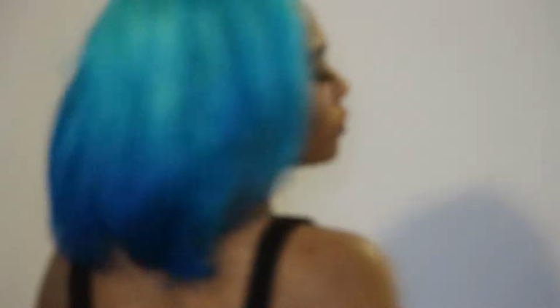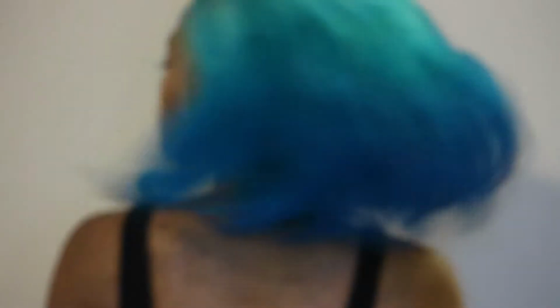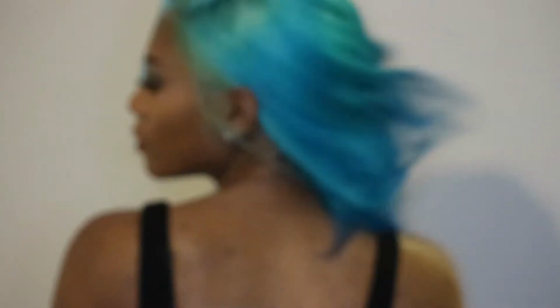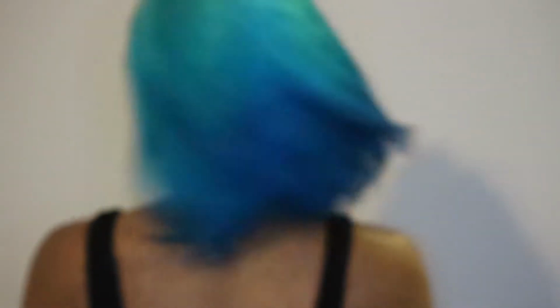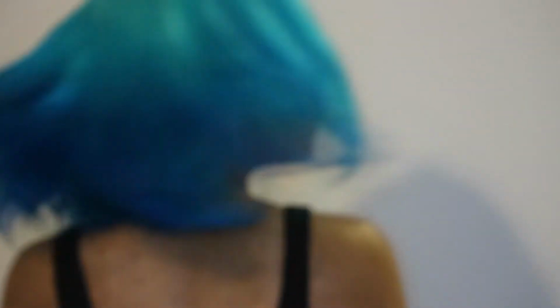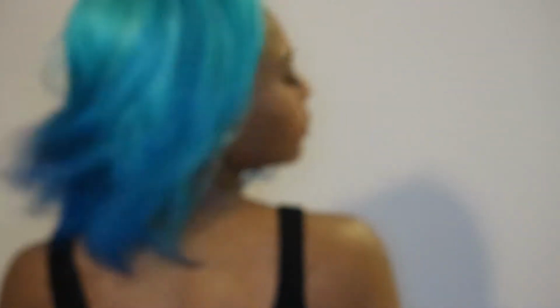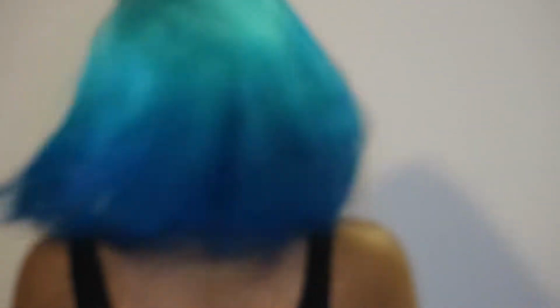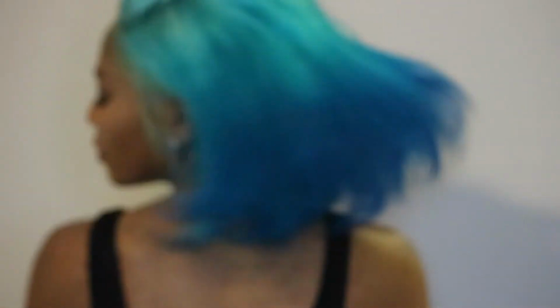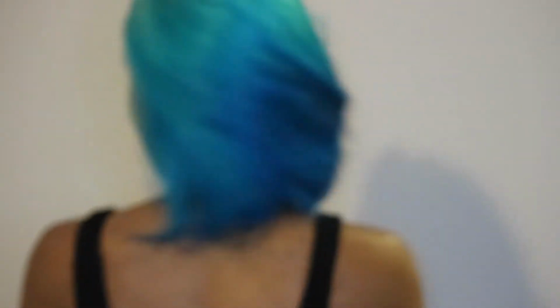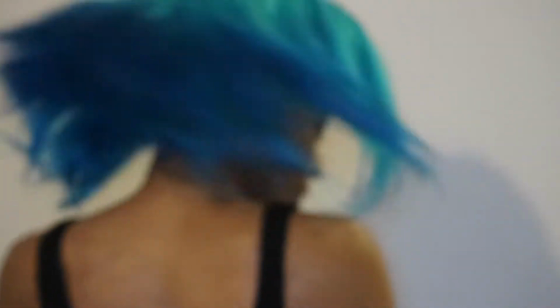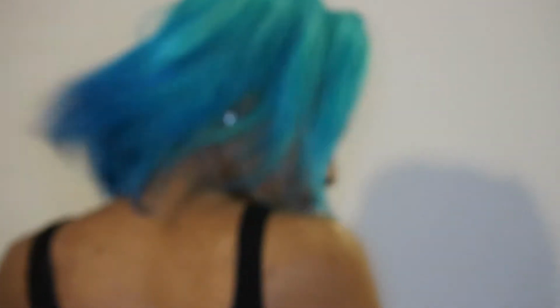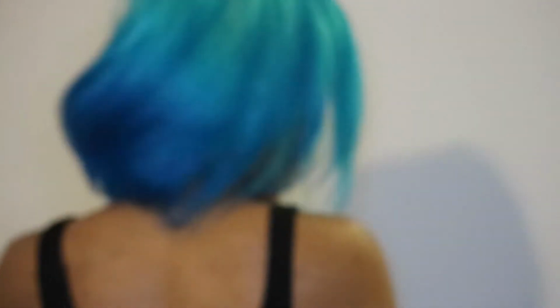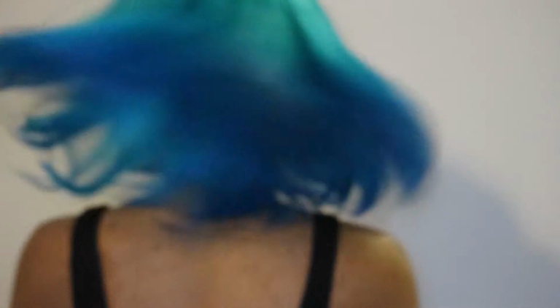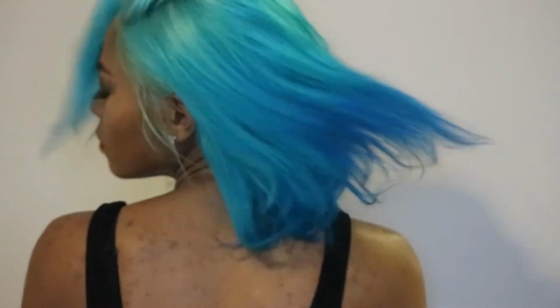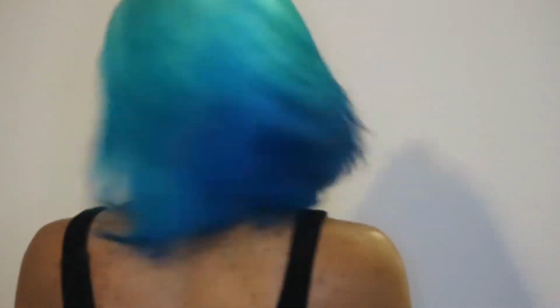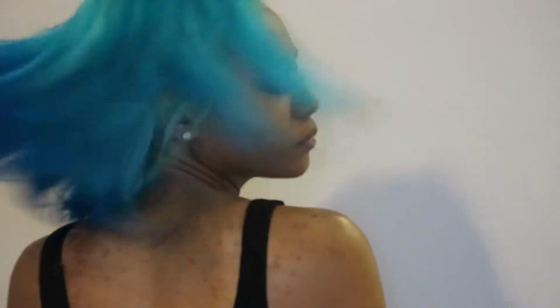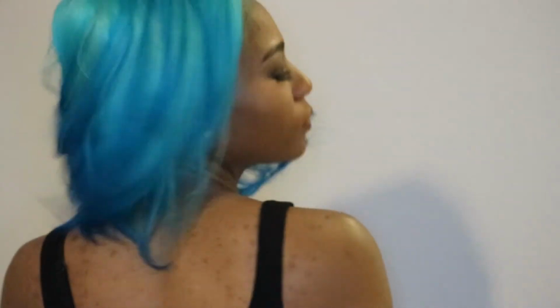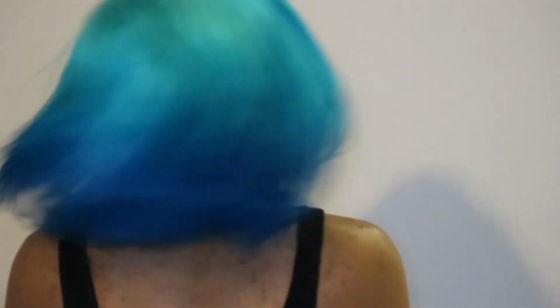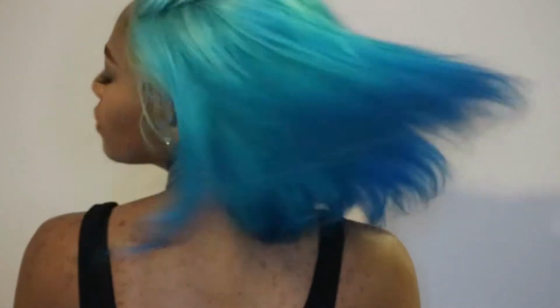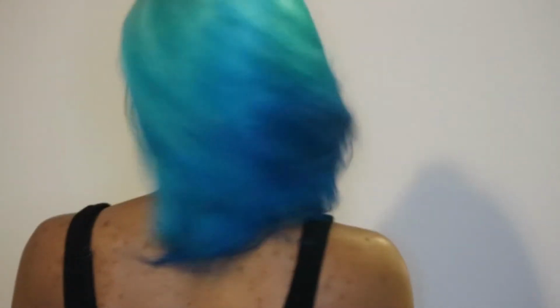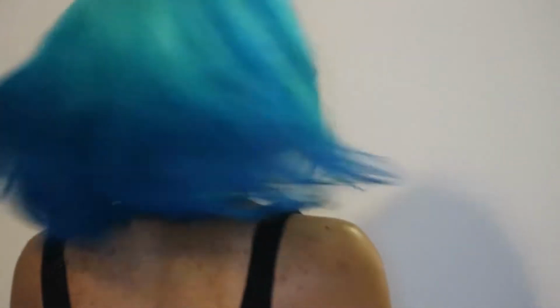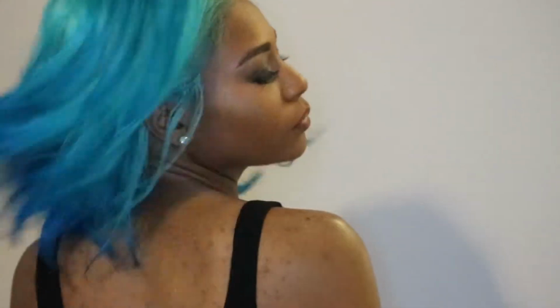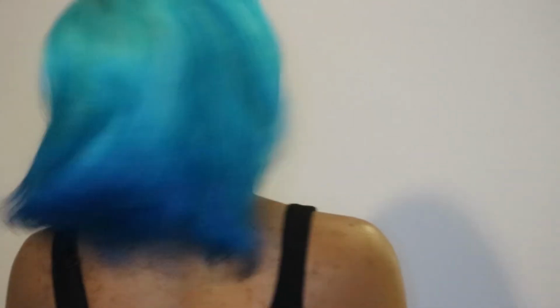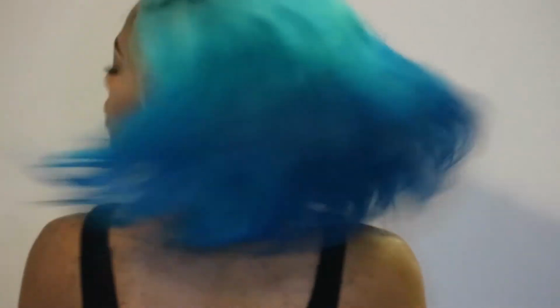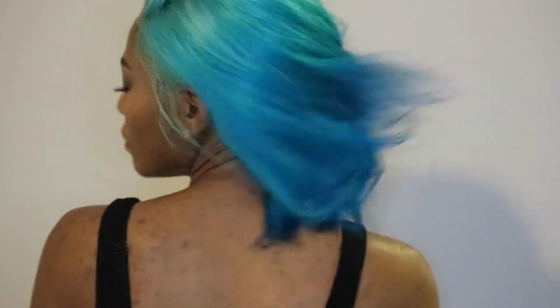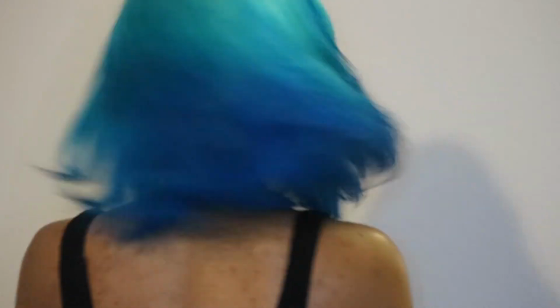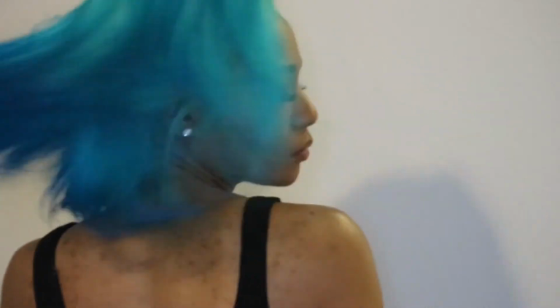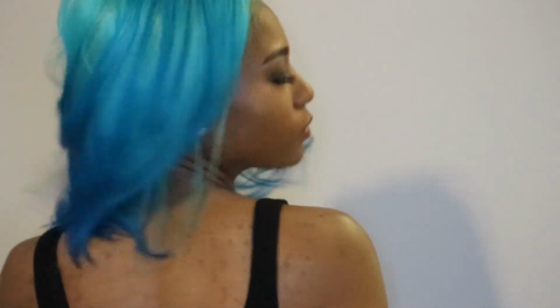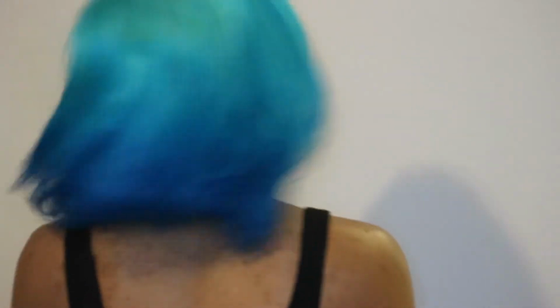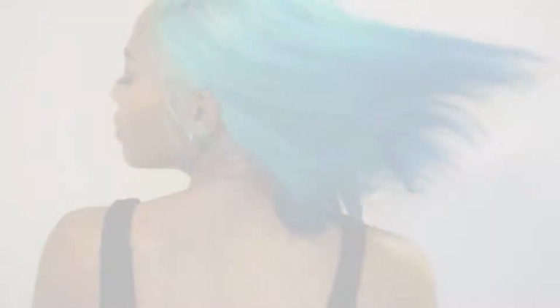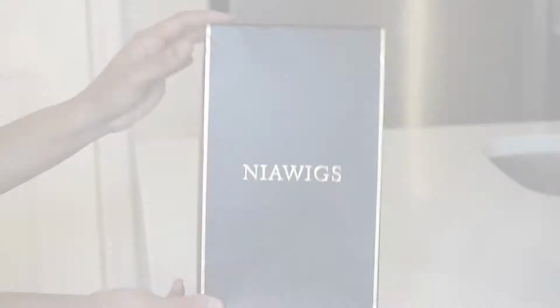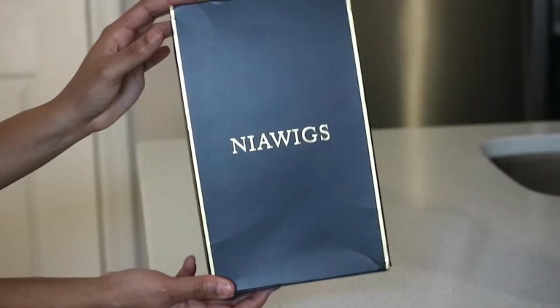Hey everybody, it's Brandi back again and today's video is going to be on my first watercolor experience. This is provided by Nia Wigs, so stay tuned if you want to see how I got this color.